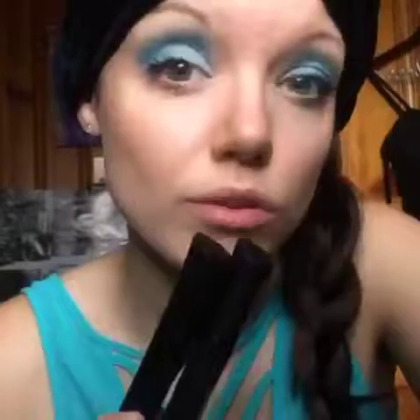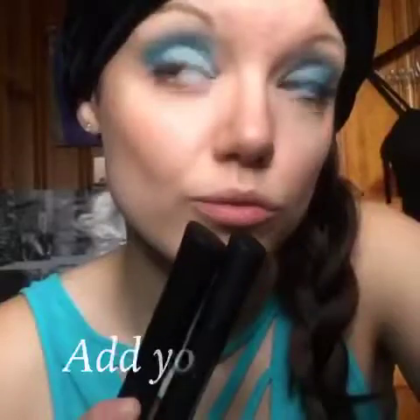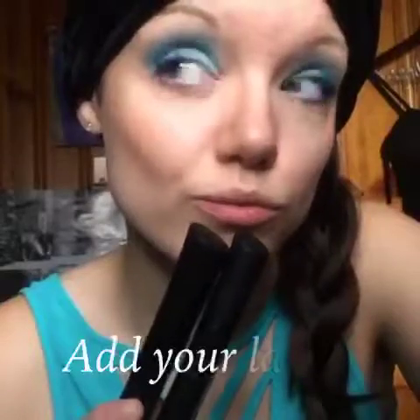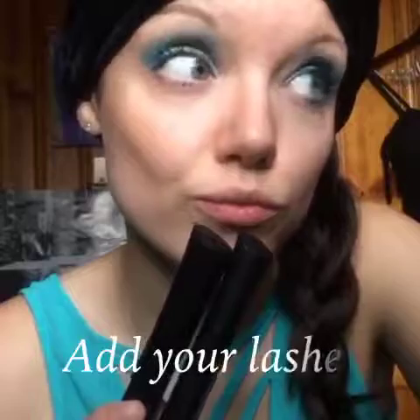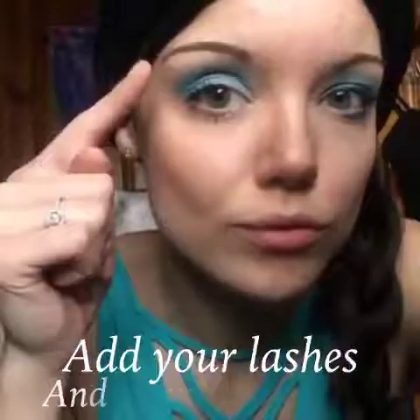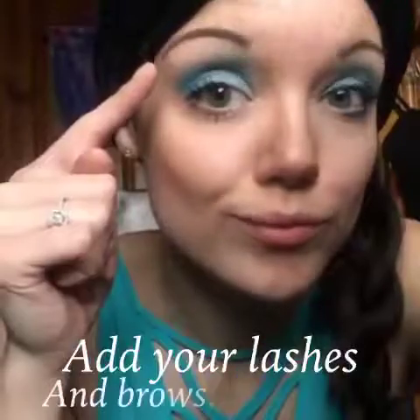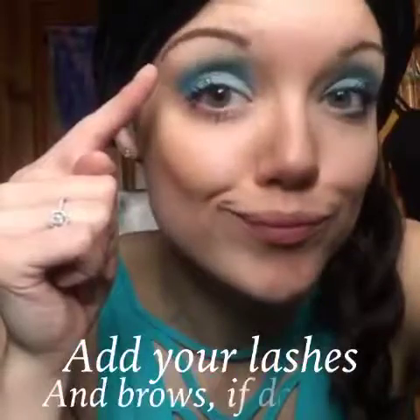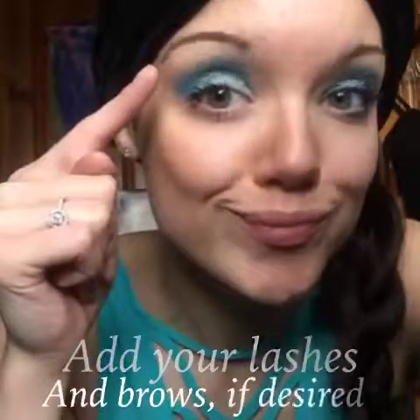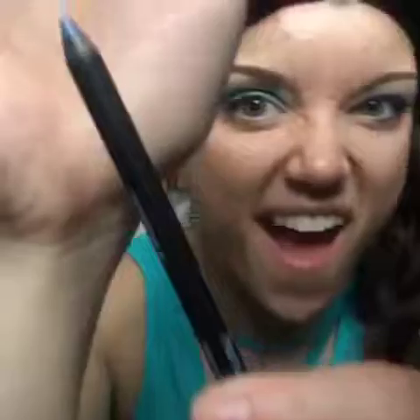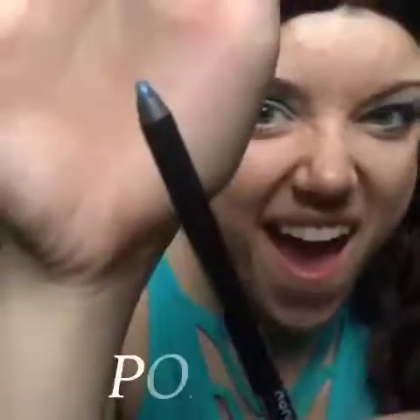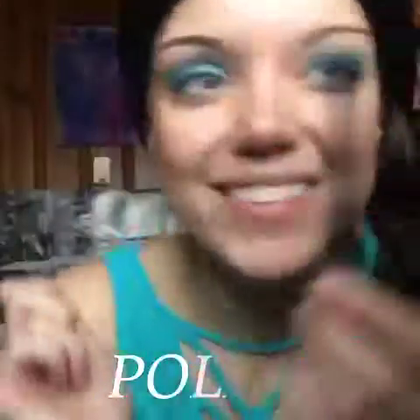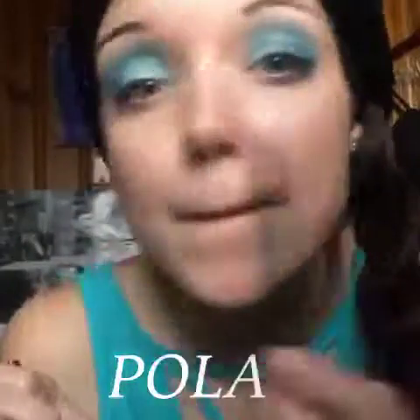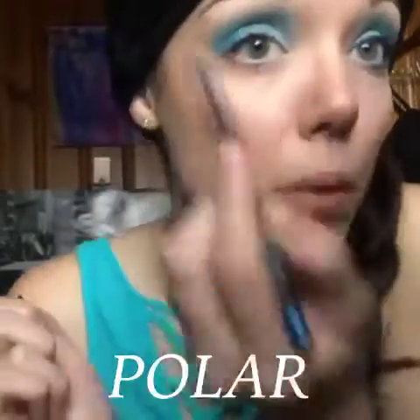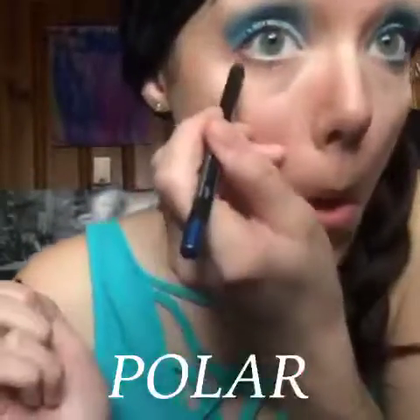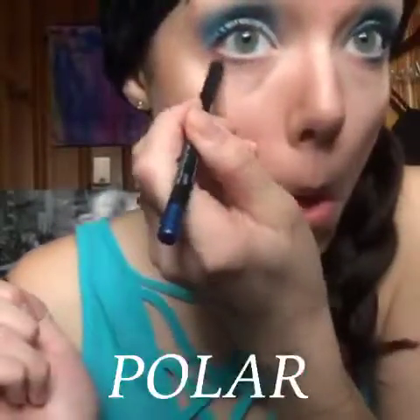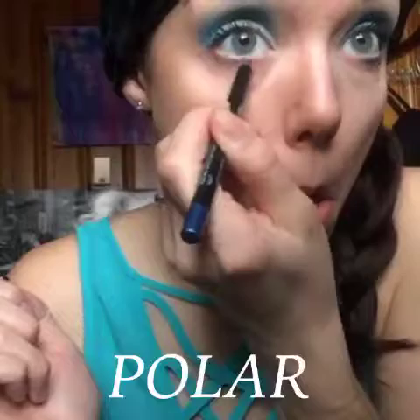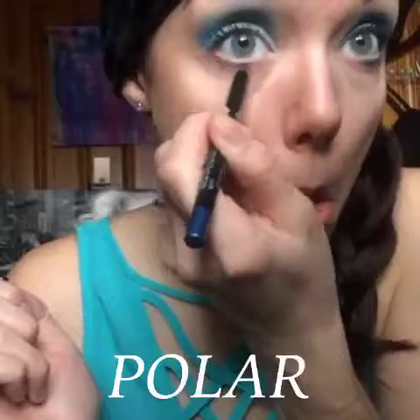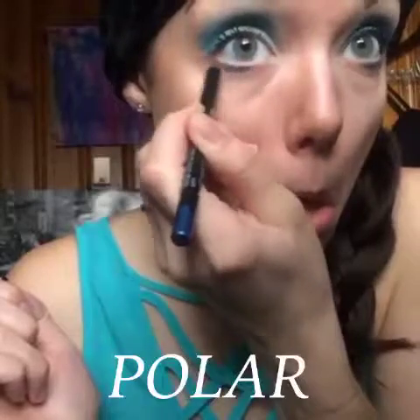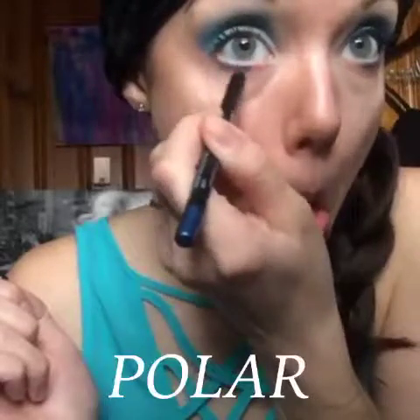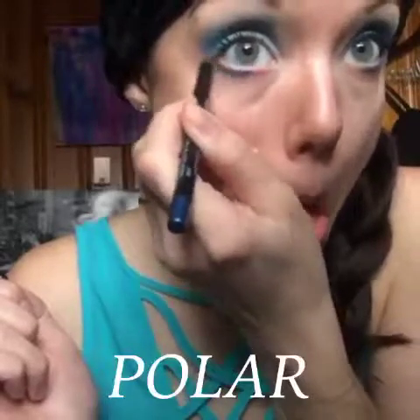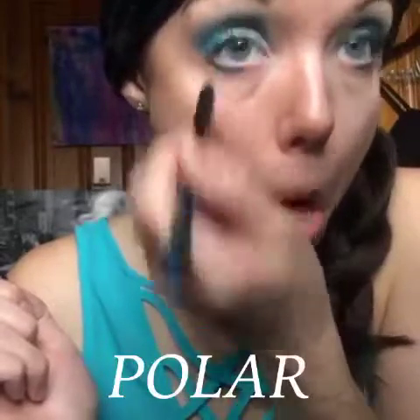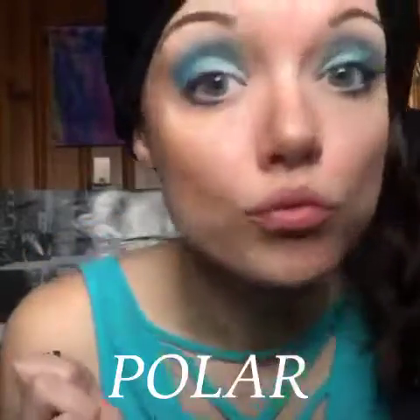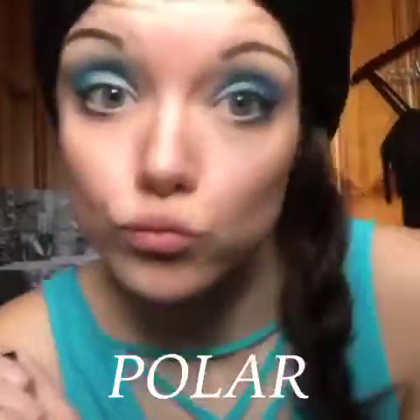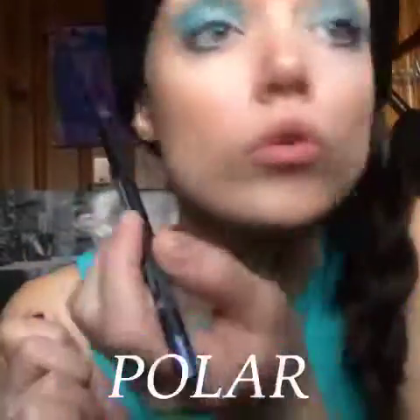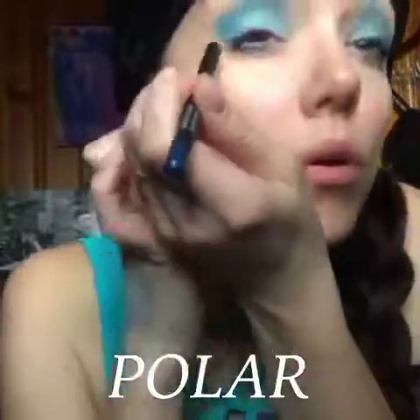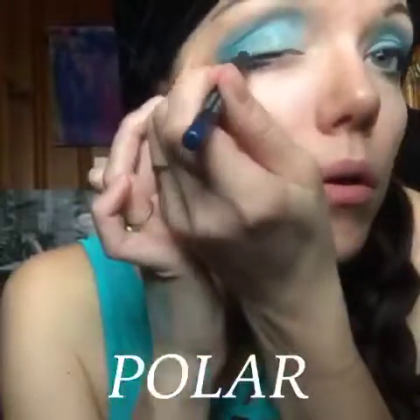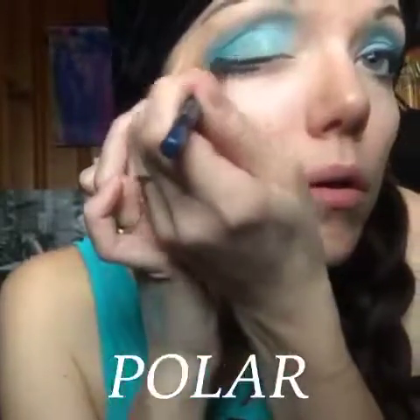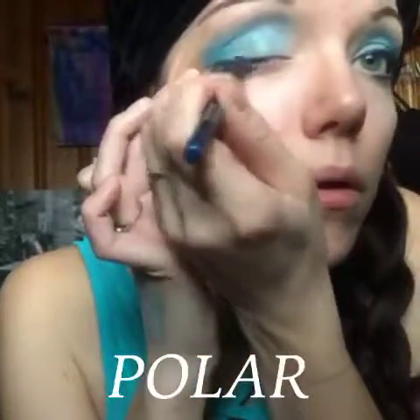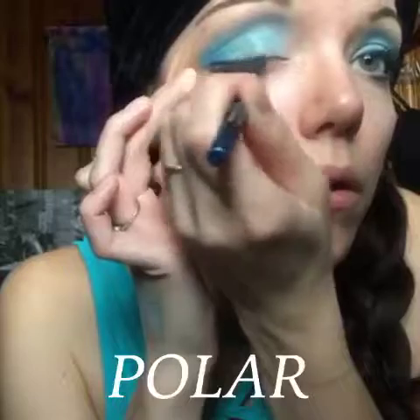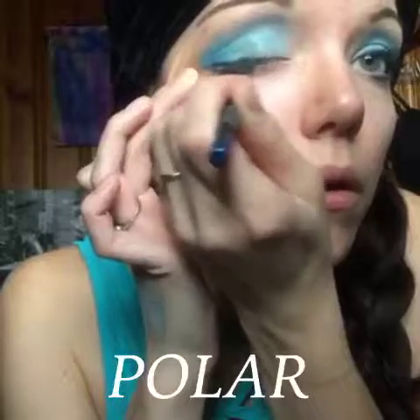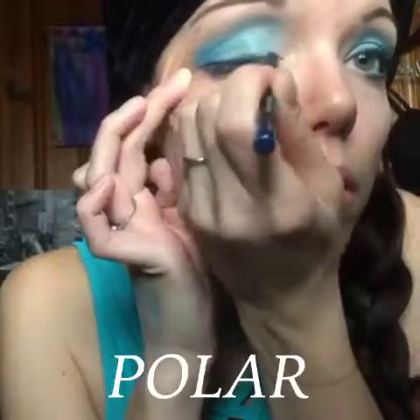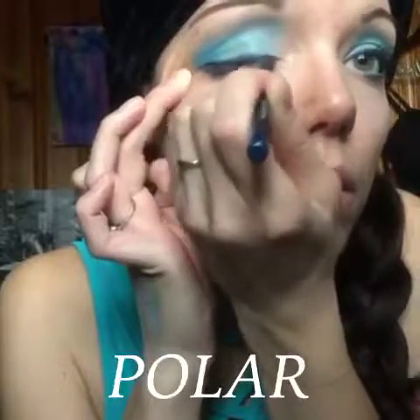So after that, just add your mascara and add your eyebrows if you wish. And I'm going in with Polar Liner. It's our new exclusive for December — super blue, super glittery. It really matches that Whimsical Splurge, so I love it.